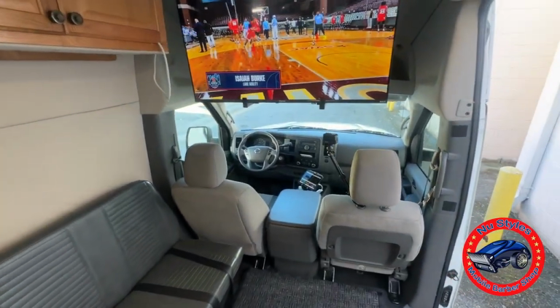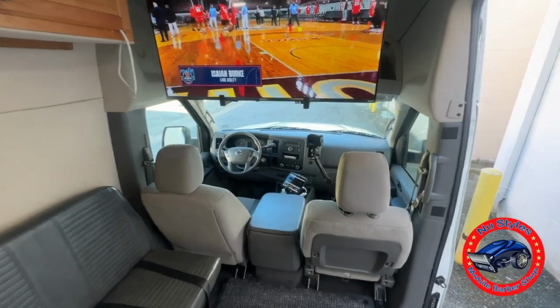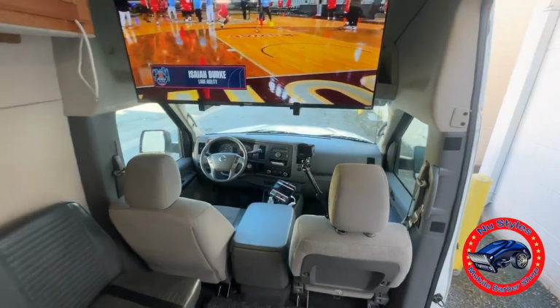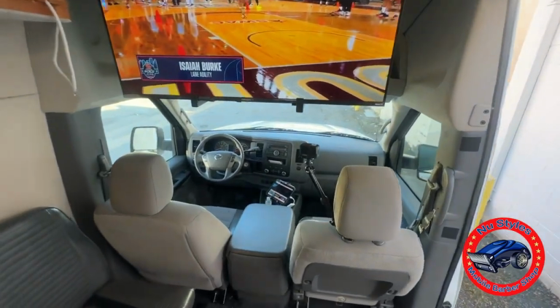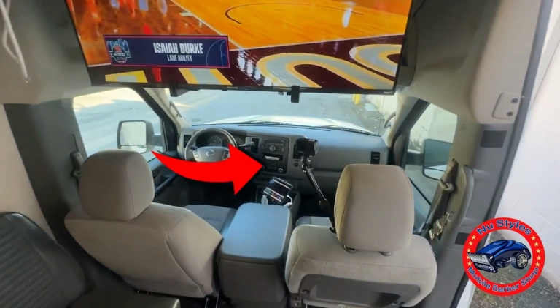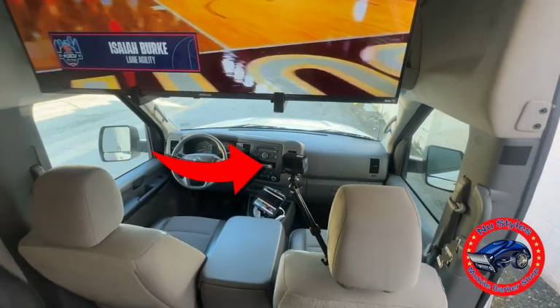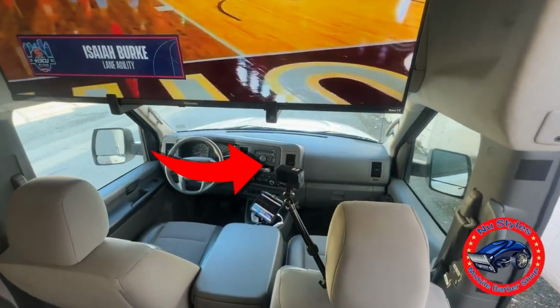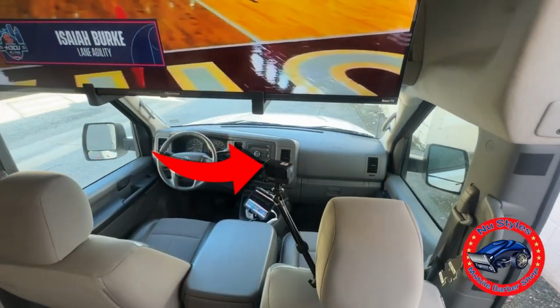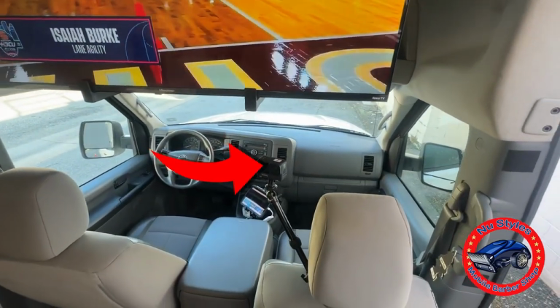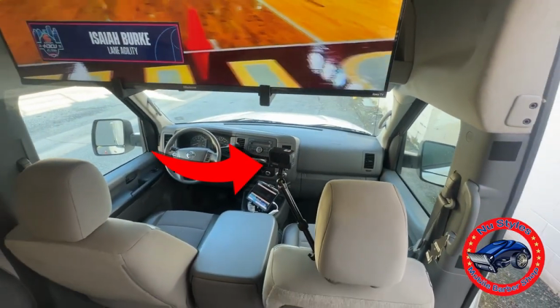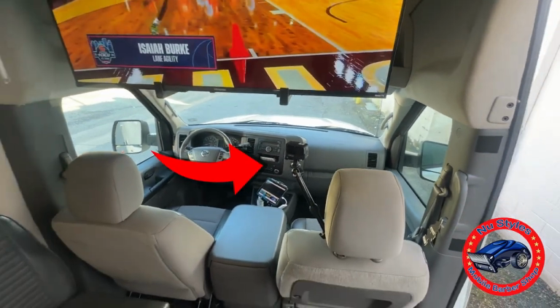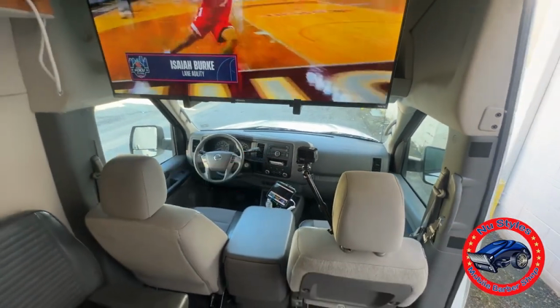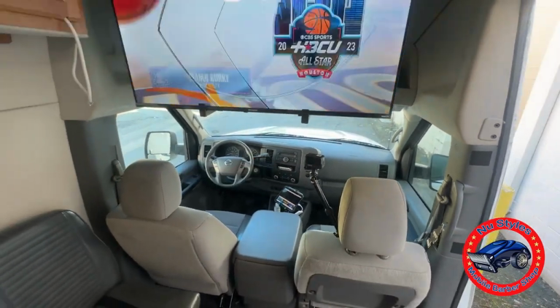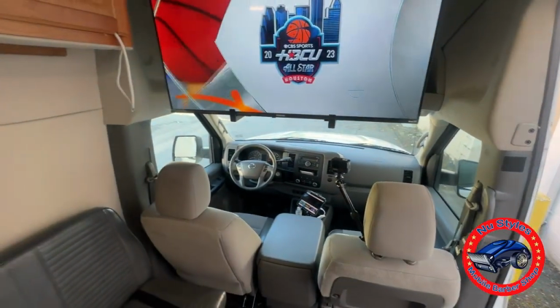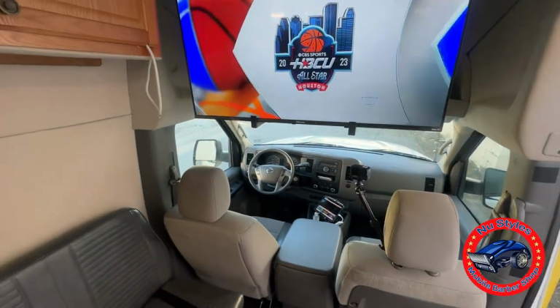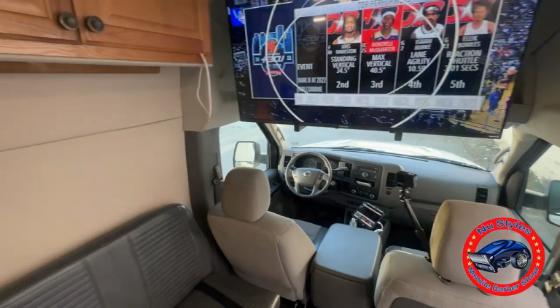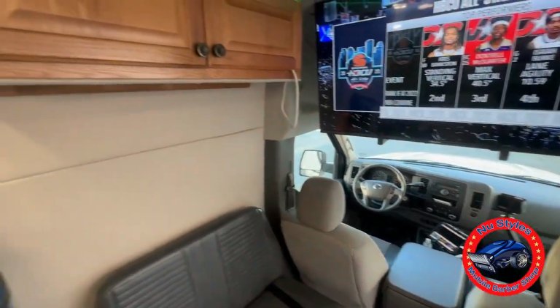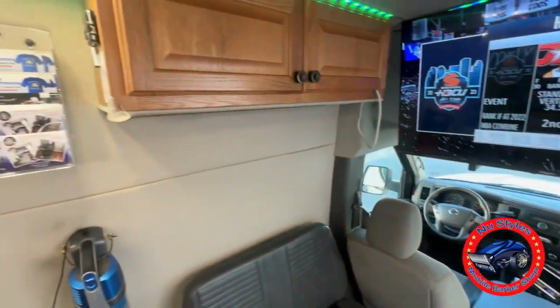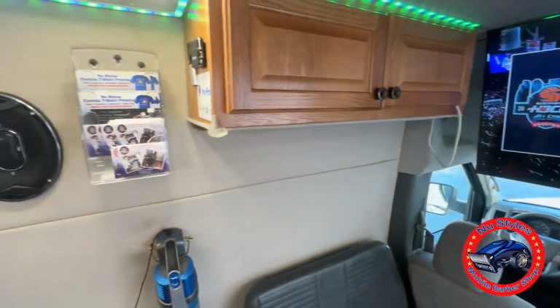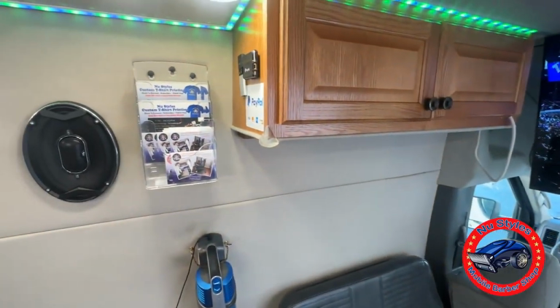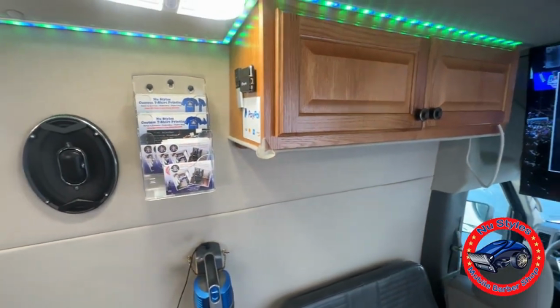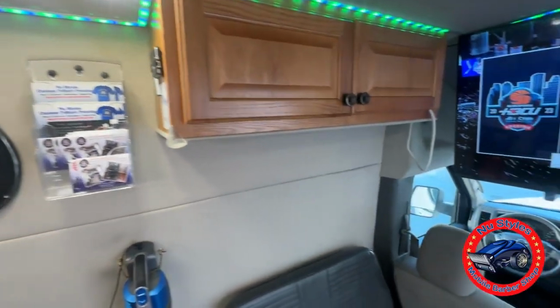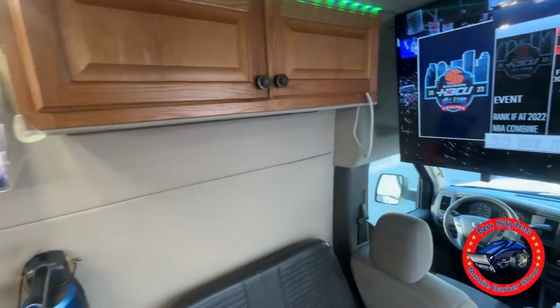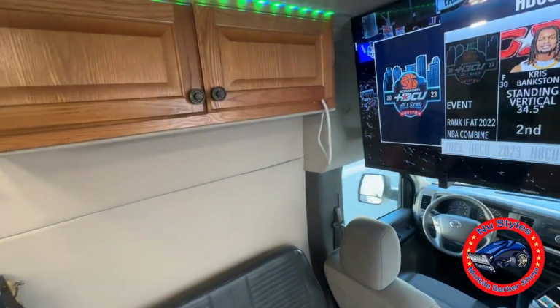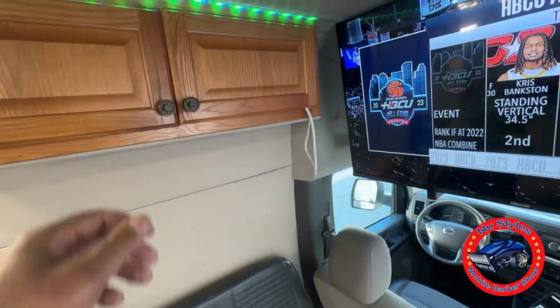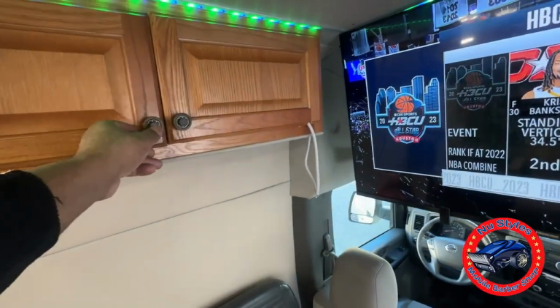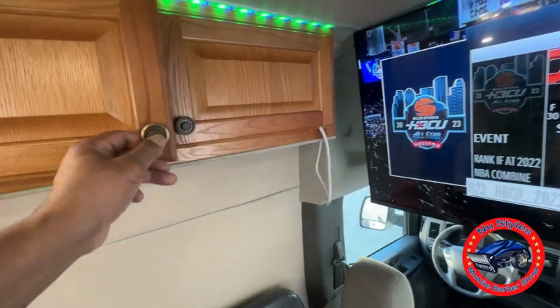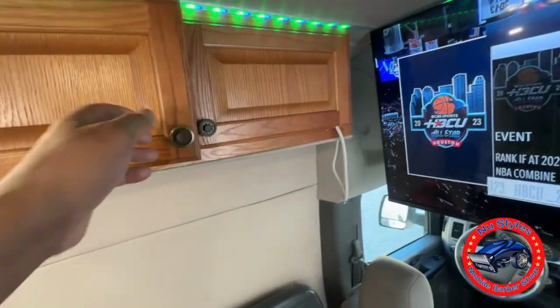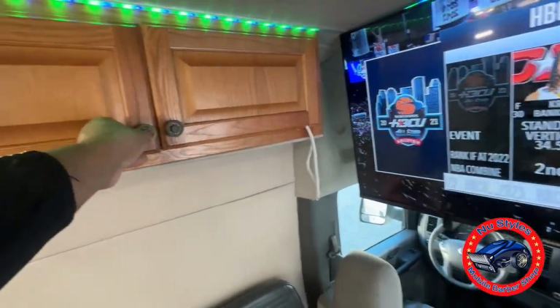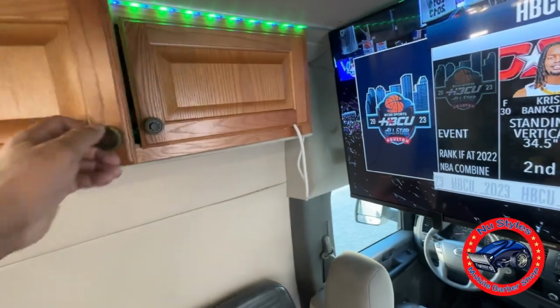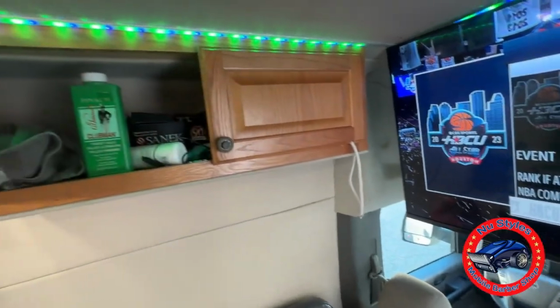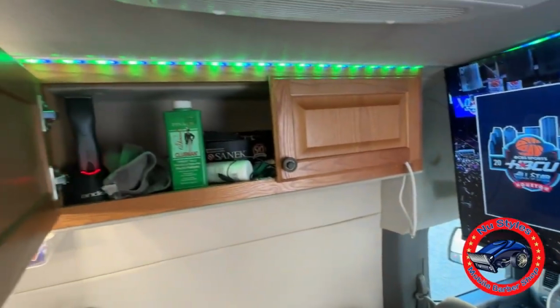Also got my GoPro hooked up so I can film my cuts while I'm in the van. Got my advertising up there and storage up here for other supplies.